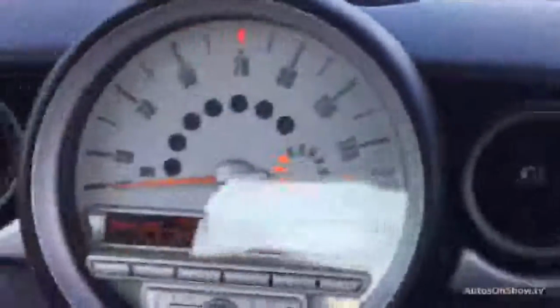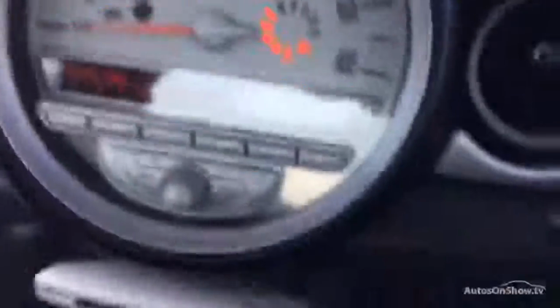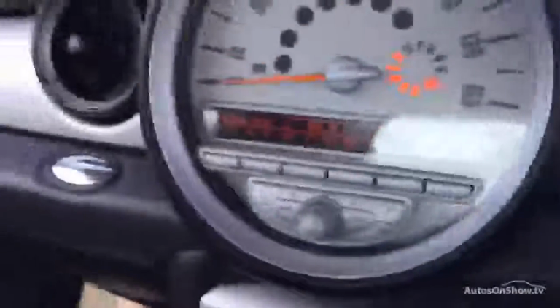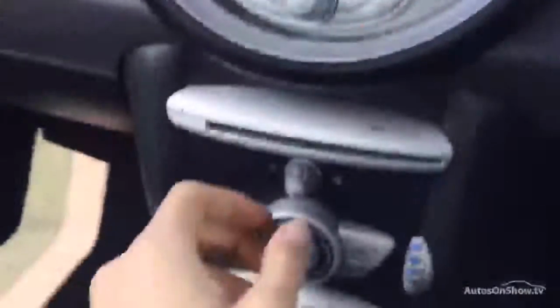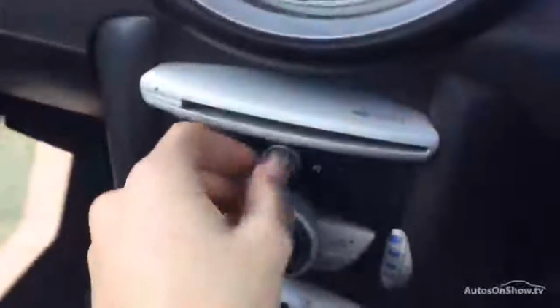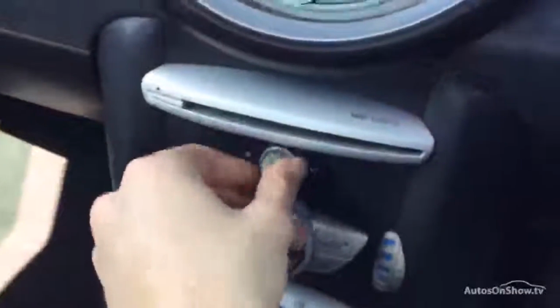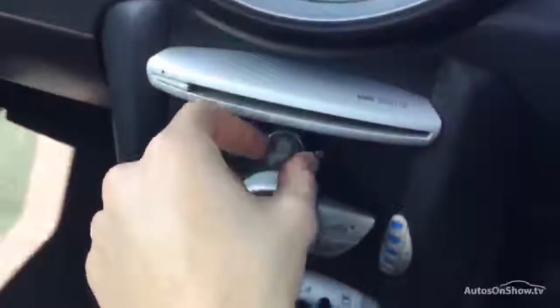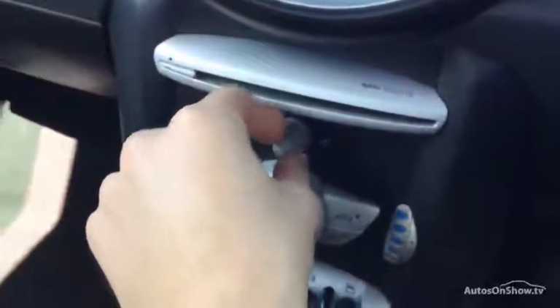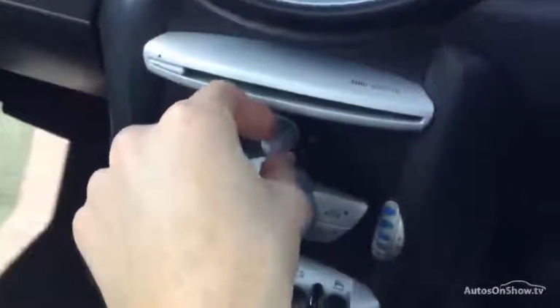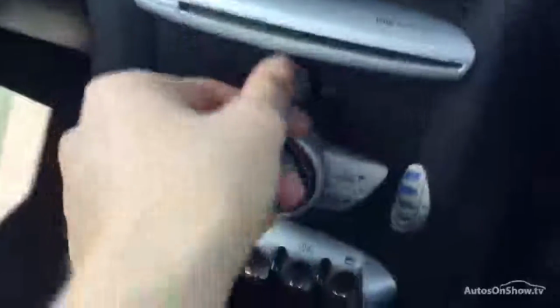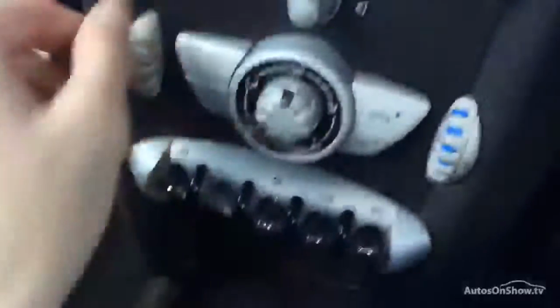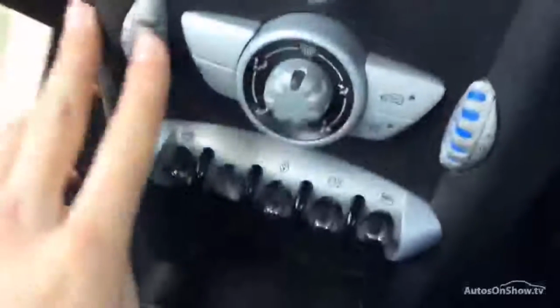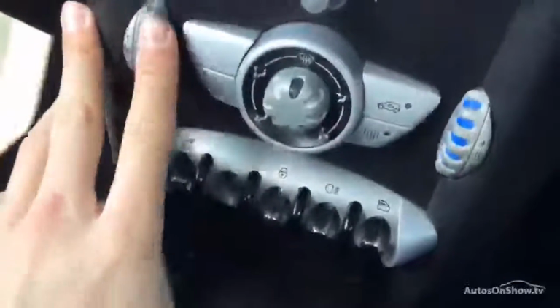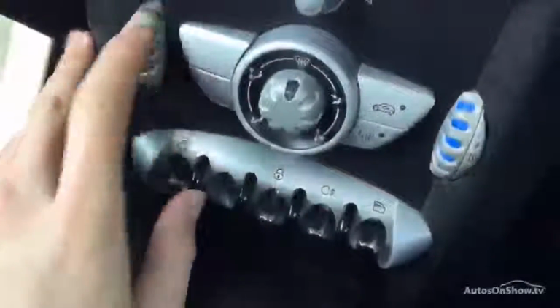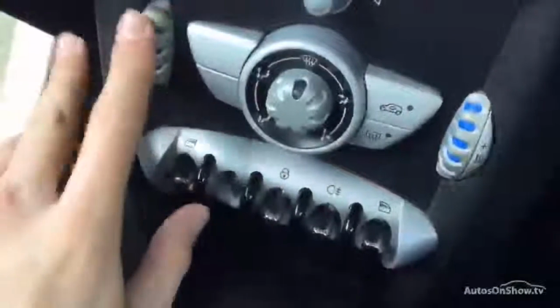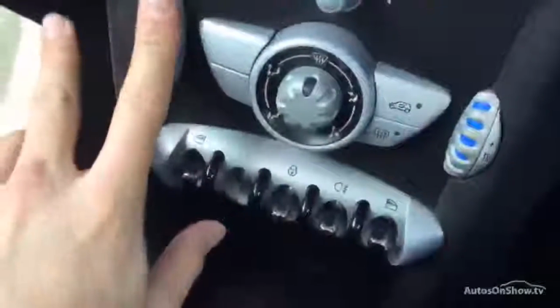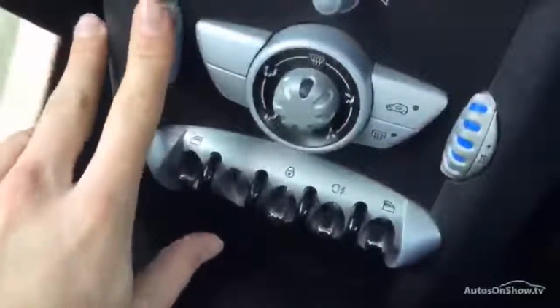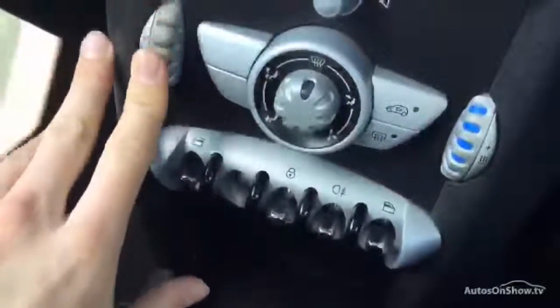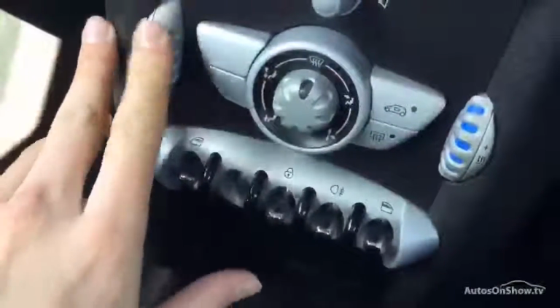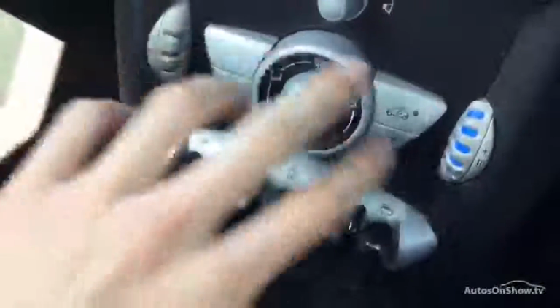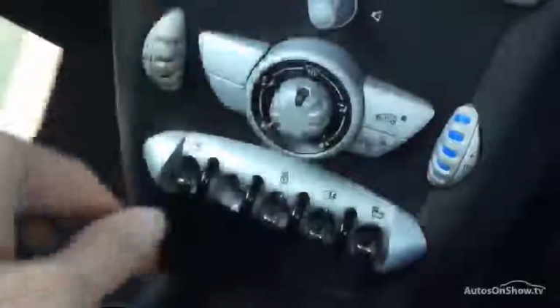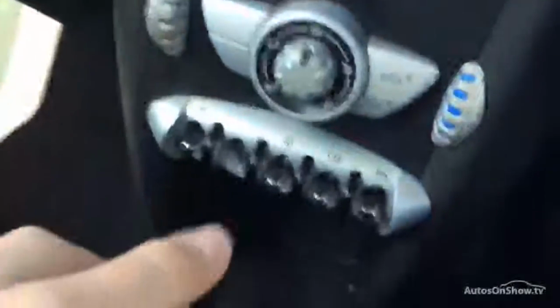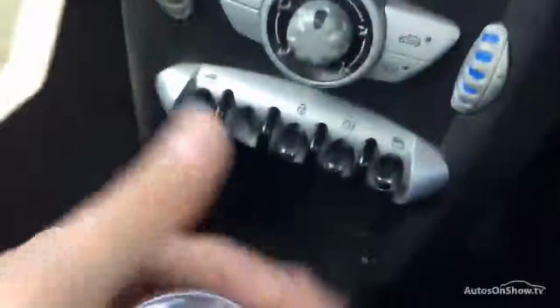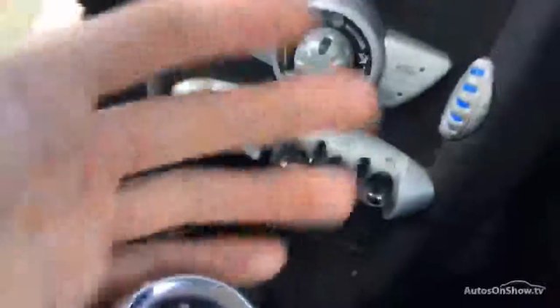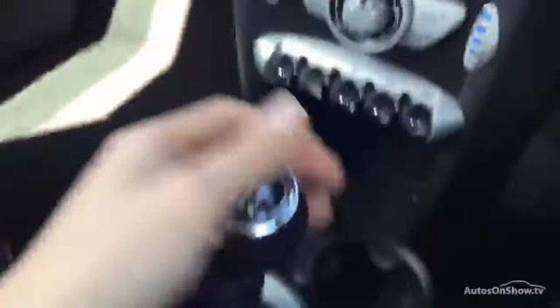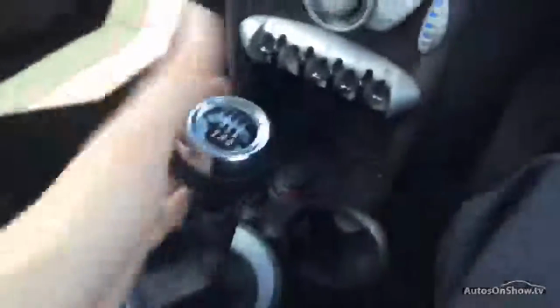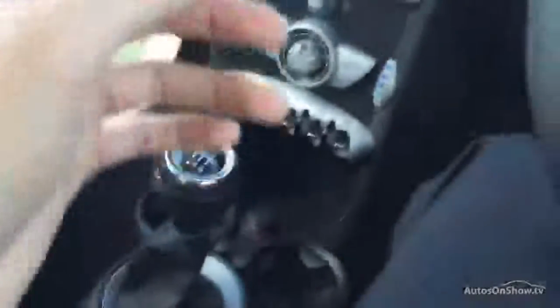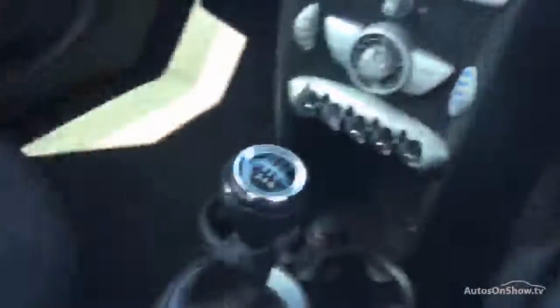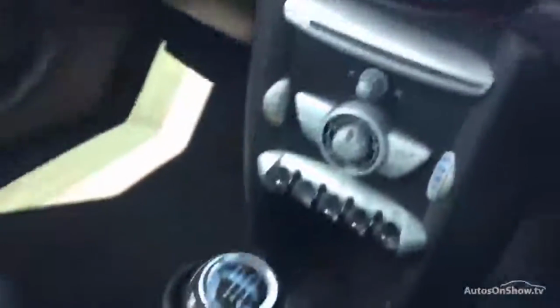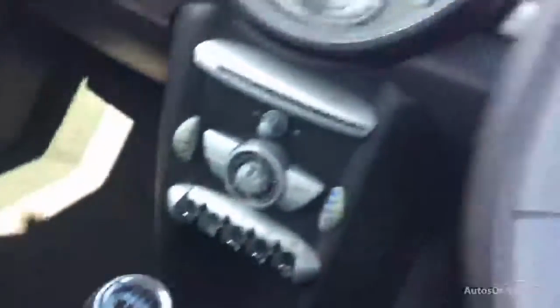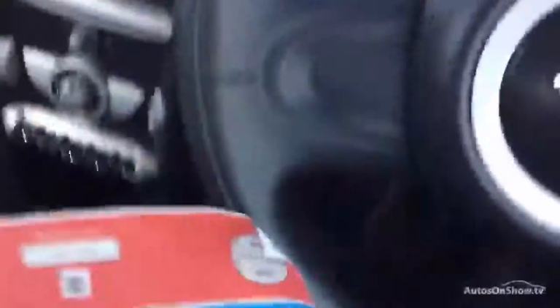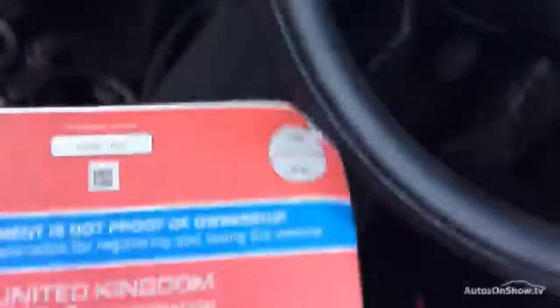There are no issues at all with the functionality of the sound system — works fine. The blowers also work perfectly fine. There's no air conditioning in the car, but both windows work great. It's a manual gearbox.